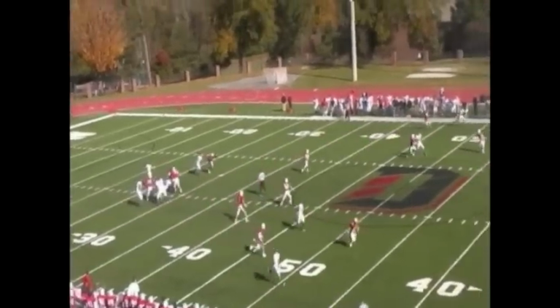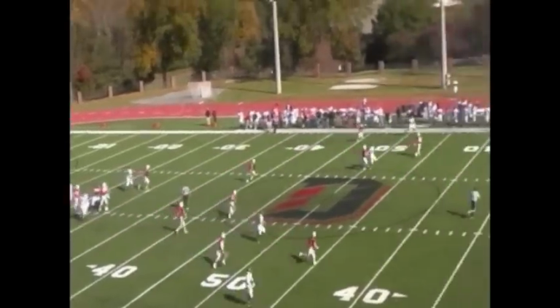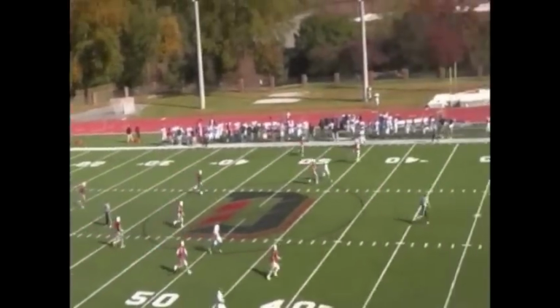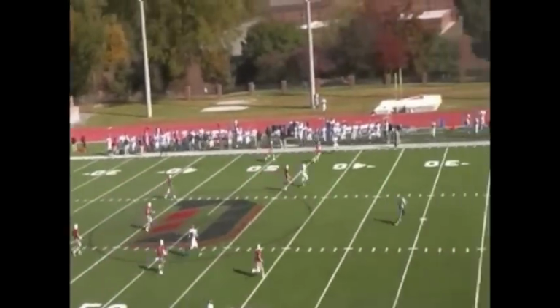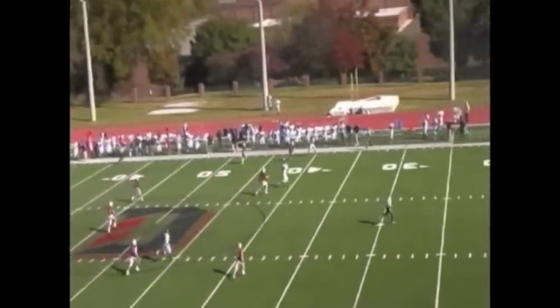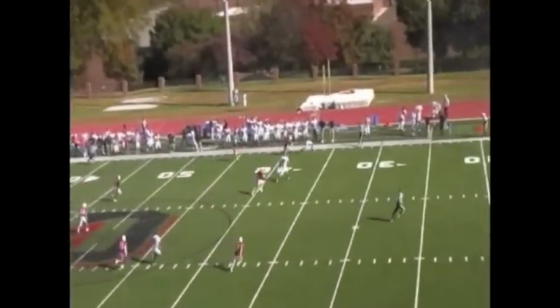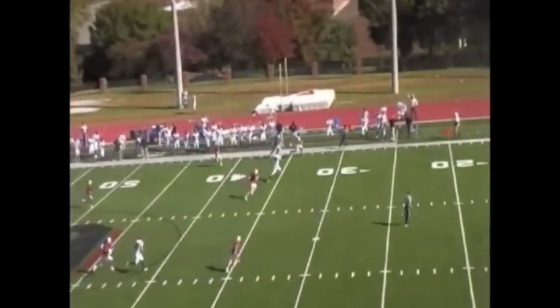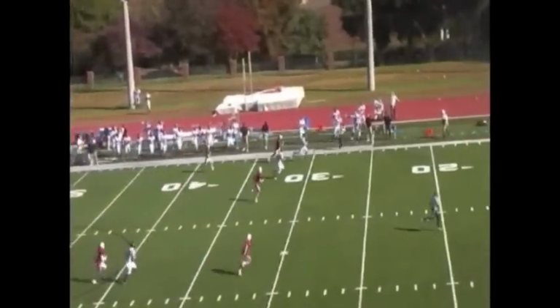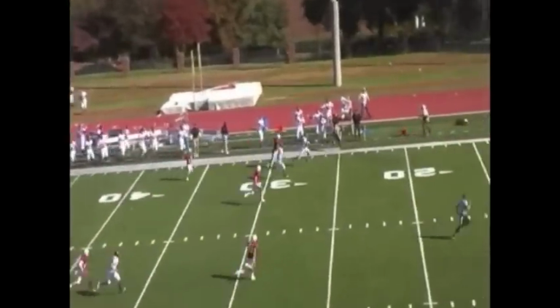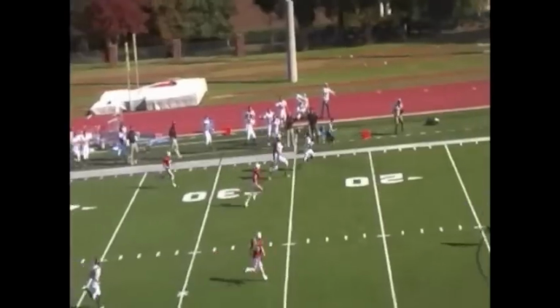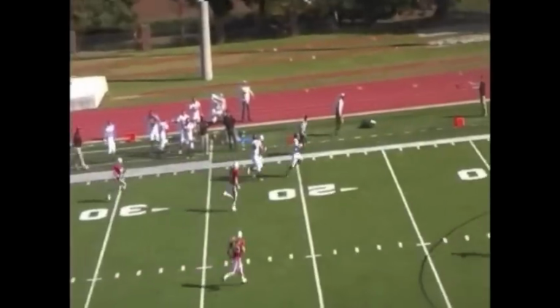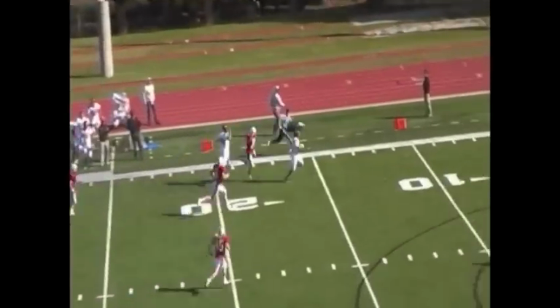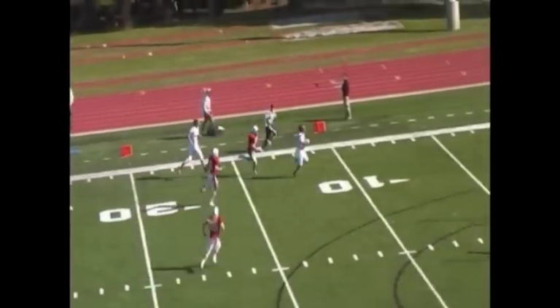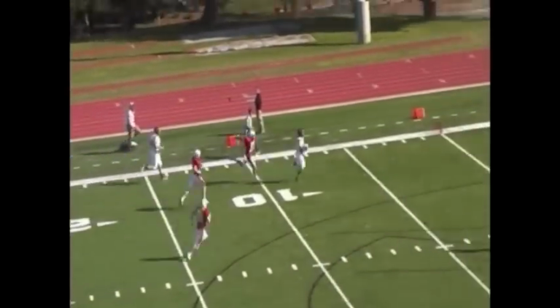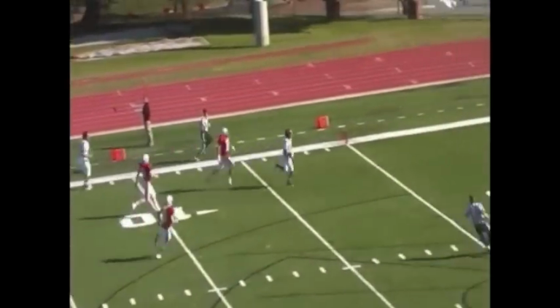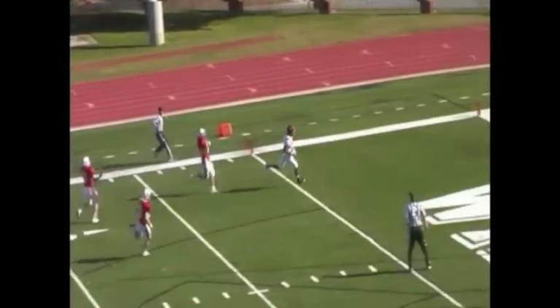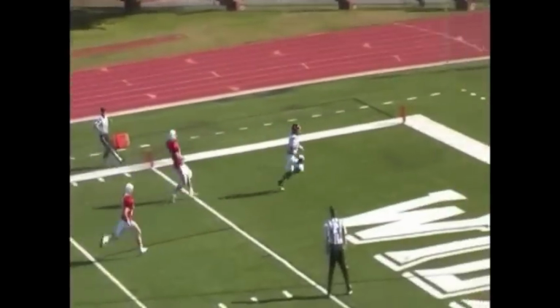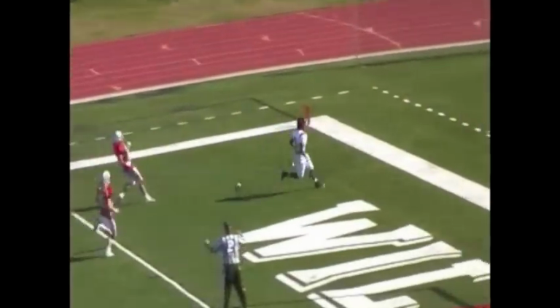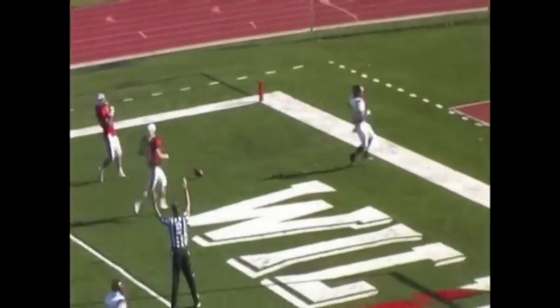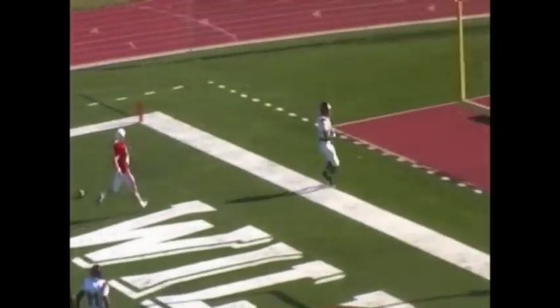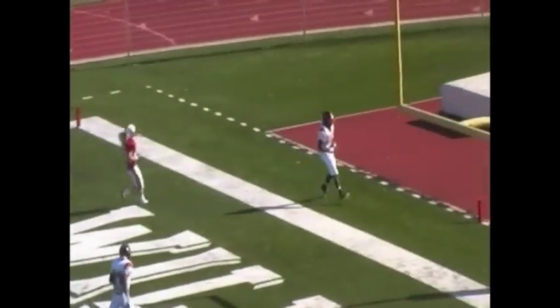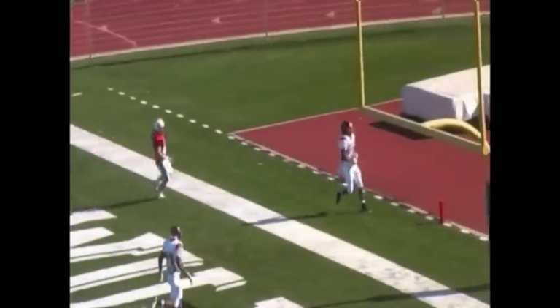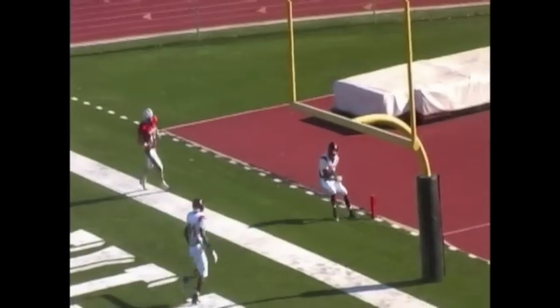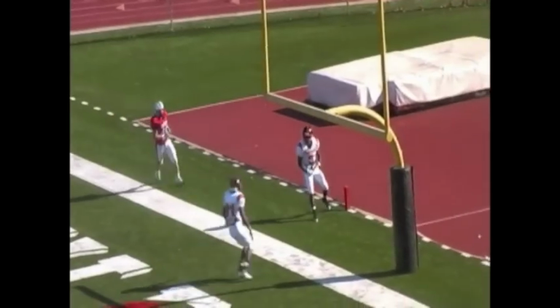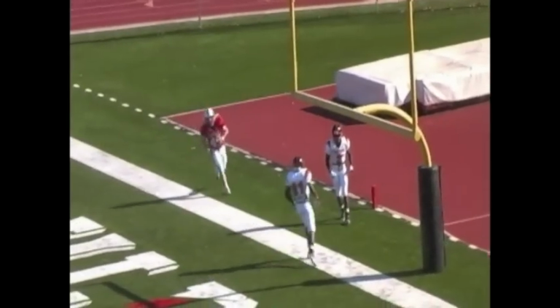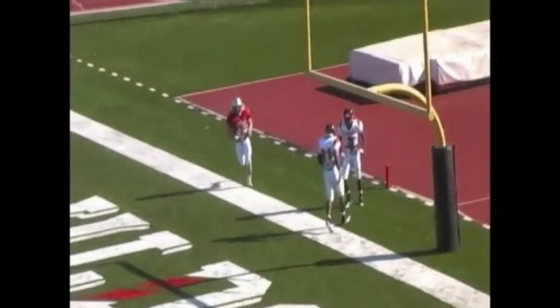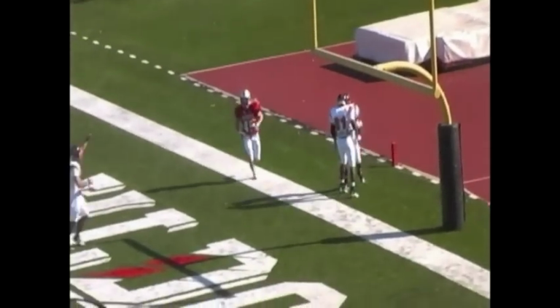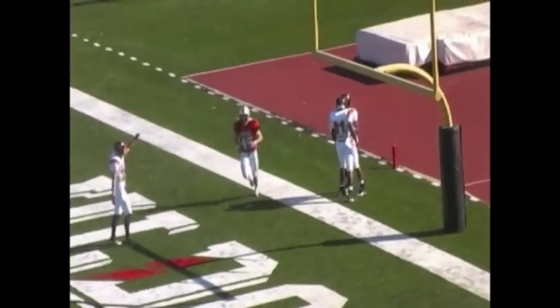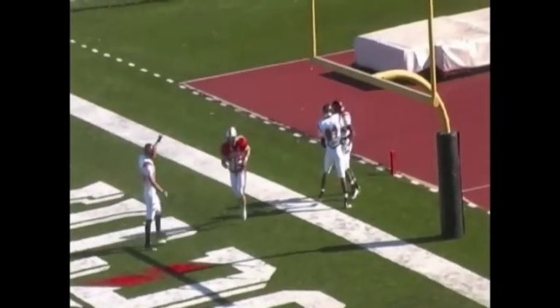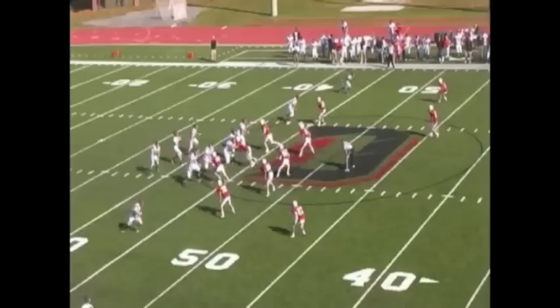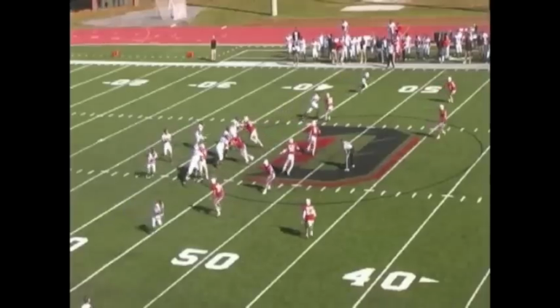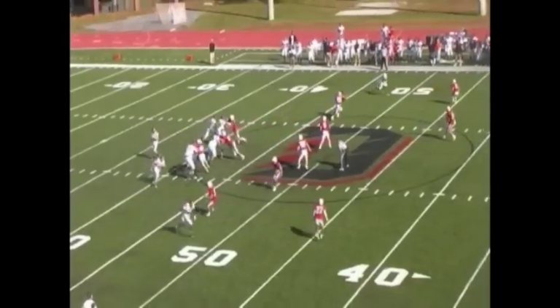Braden Smith hooks up with his senior wide receiver Harrison Jordan, who has caught at least one pass in 25 straight games. Here he catches a 69-yarder for the score. He had four catches for 107 yards on the day.